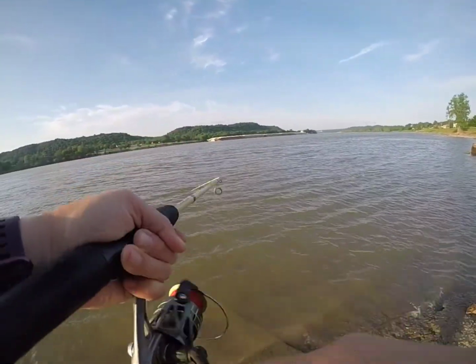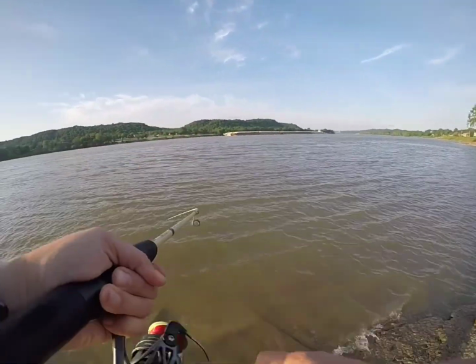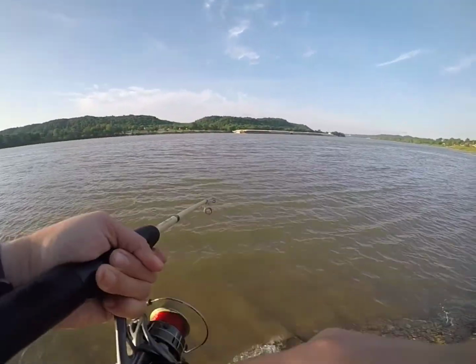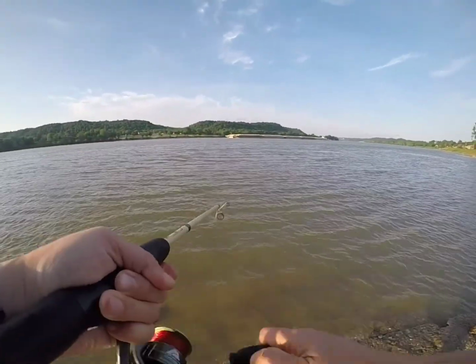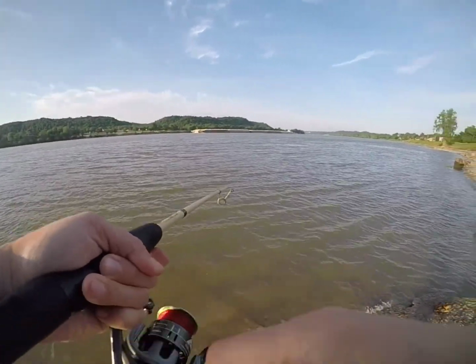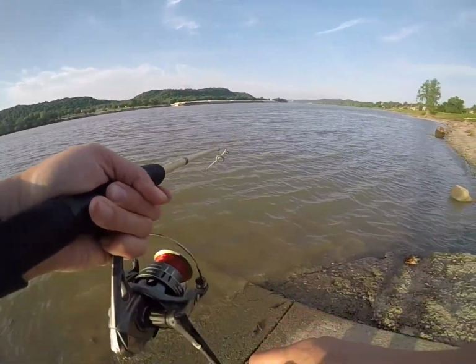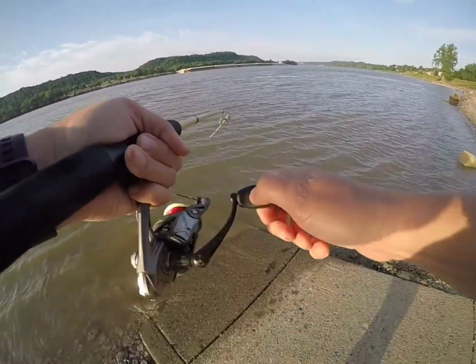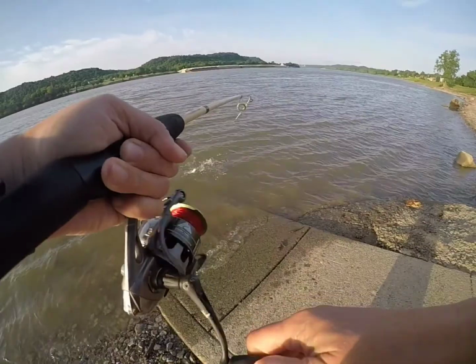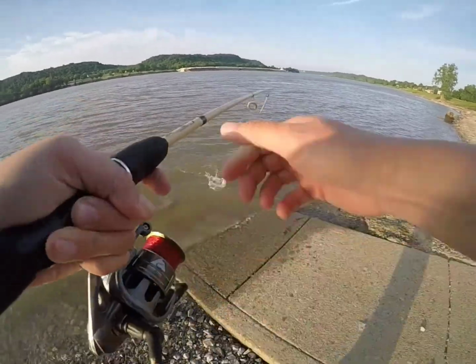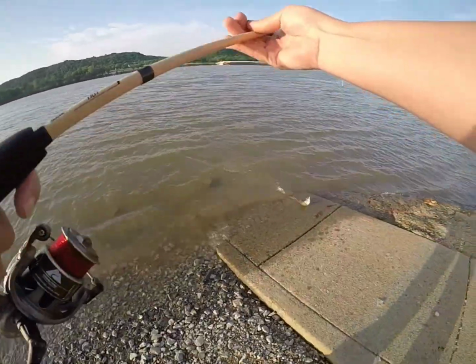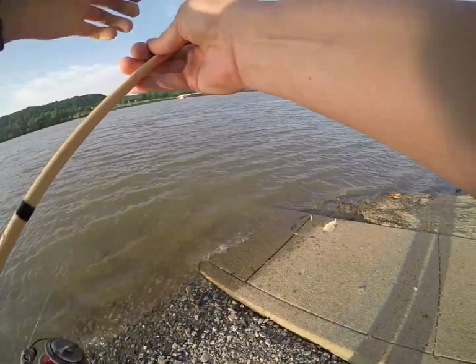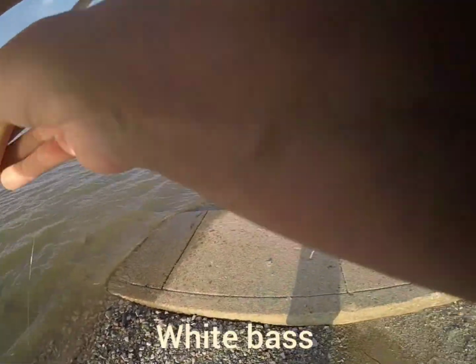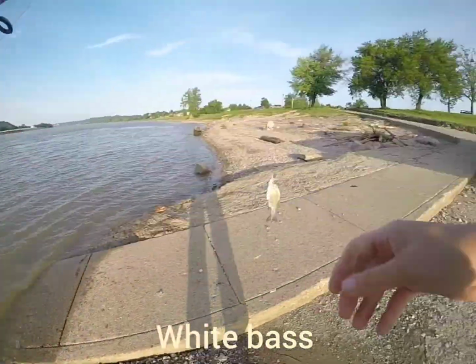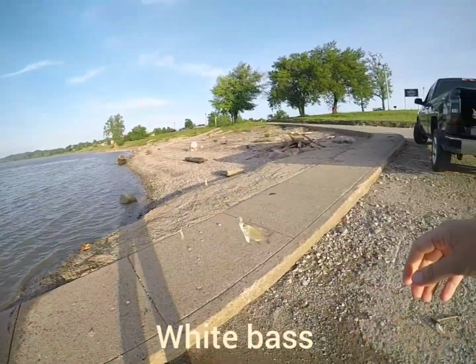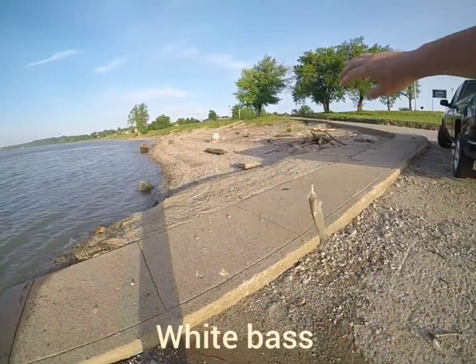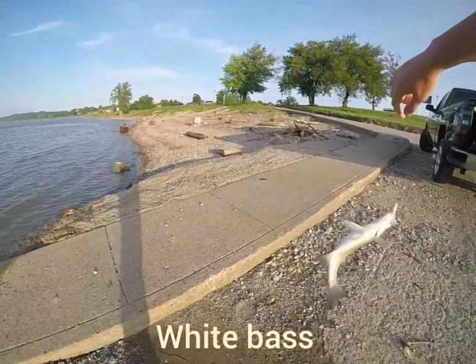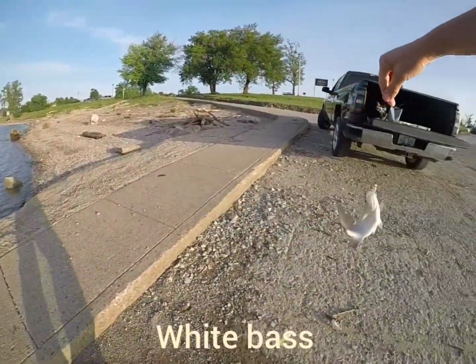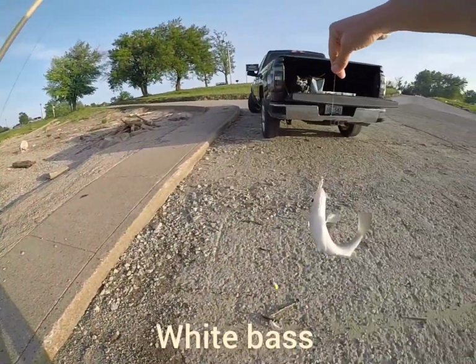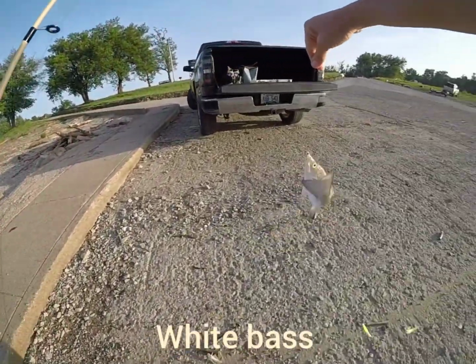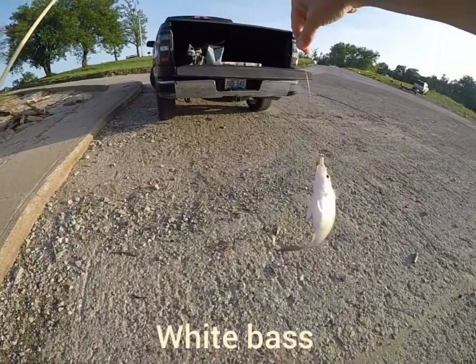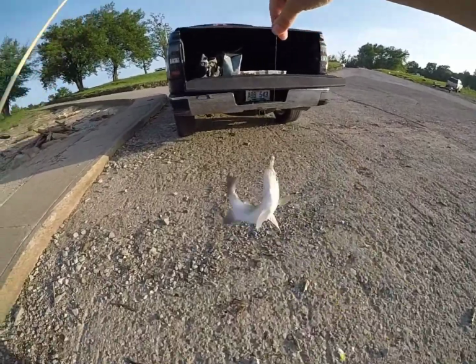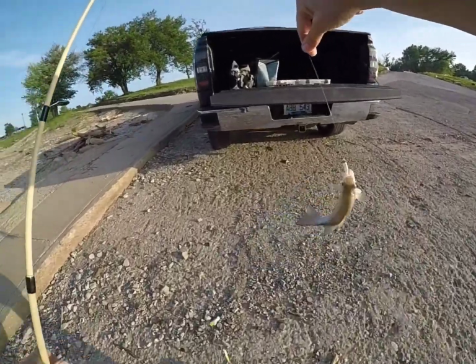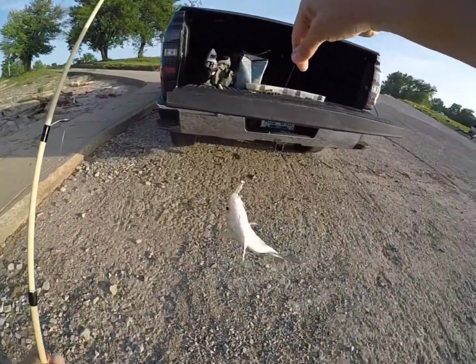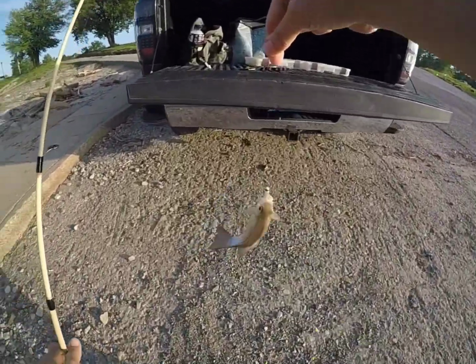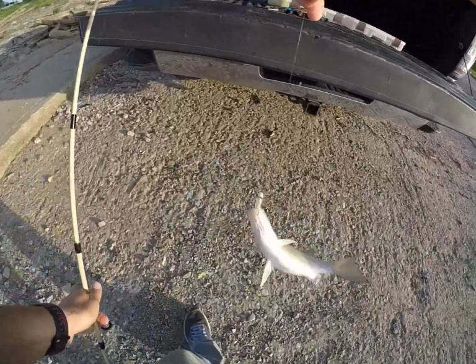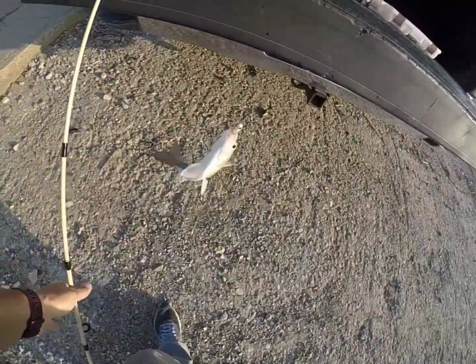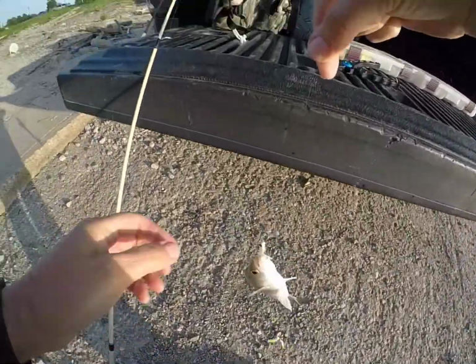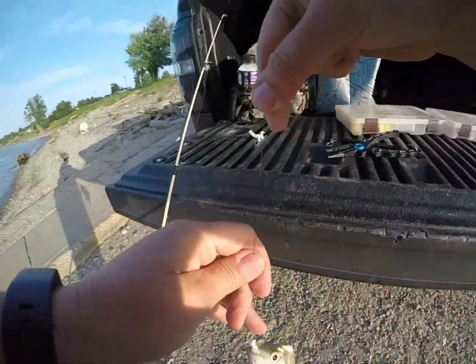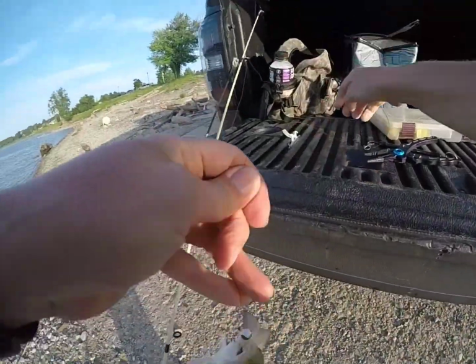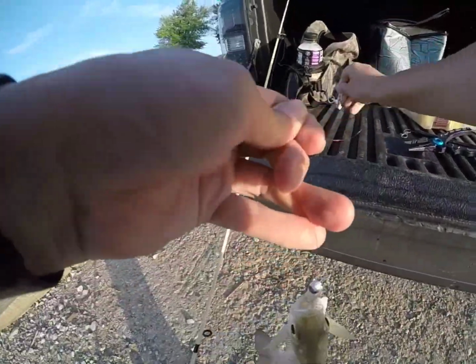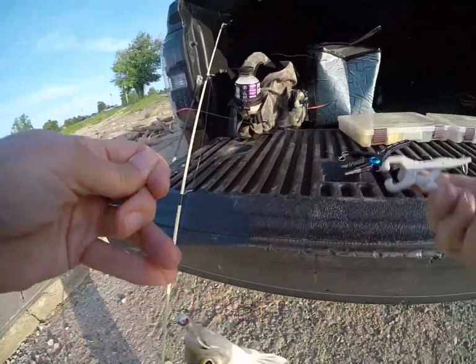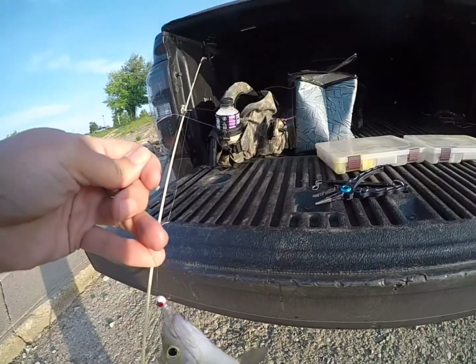Got one — what is it? A little stripe. I'm burning it up guys — little things, but hey, it's all that matters. They're biting!